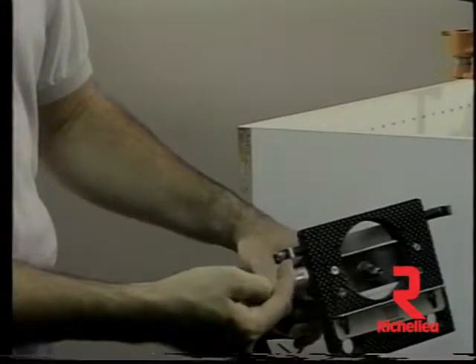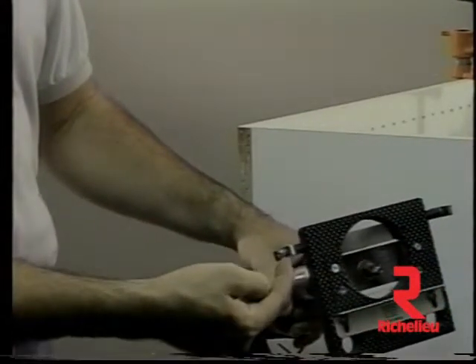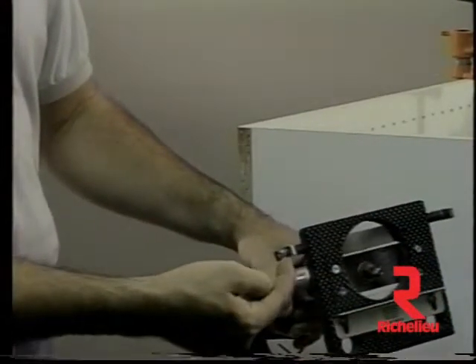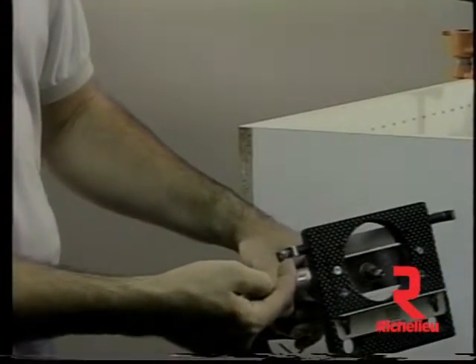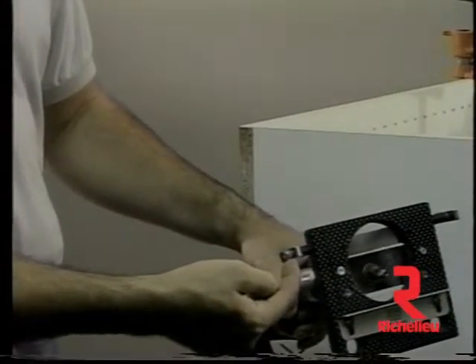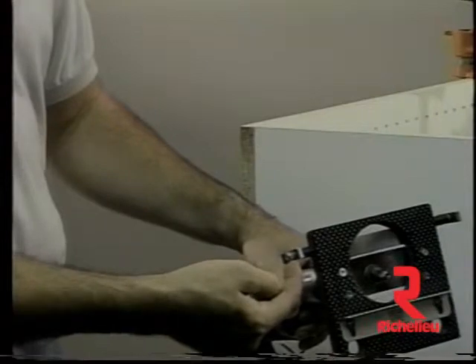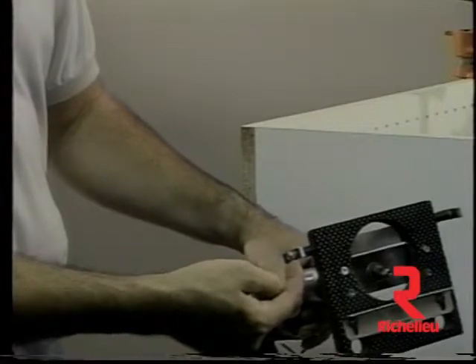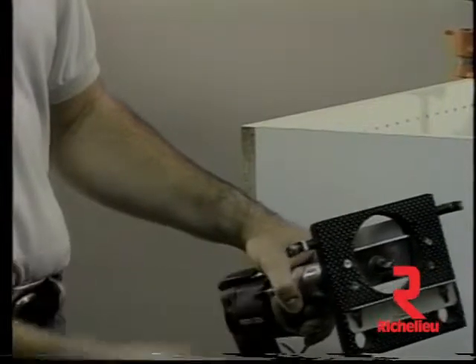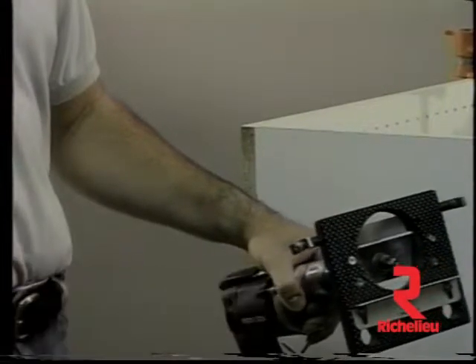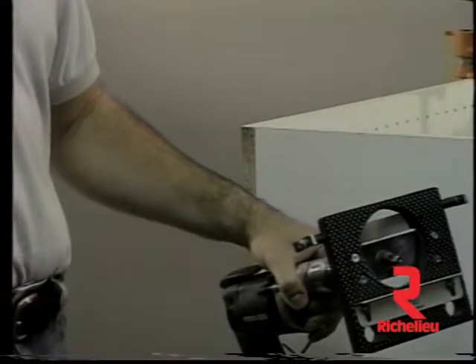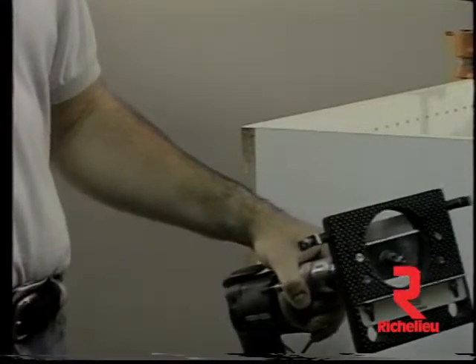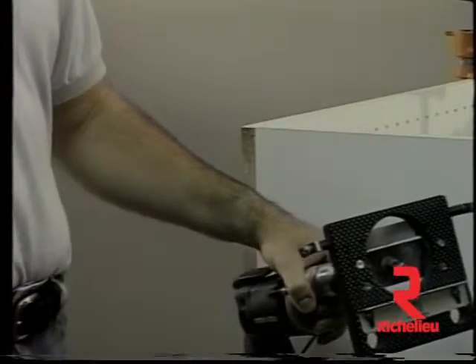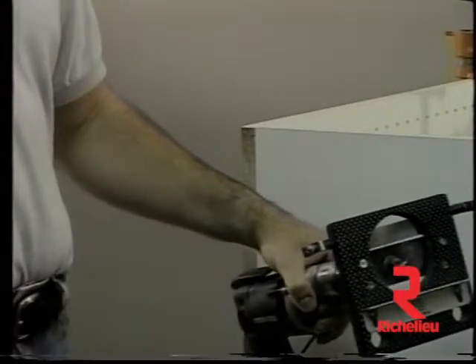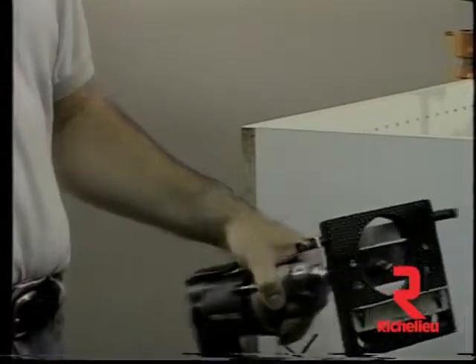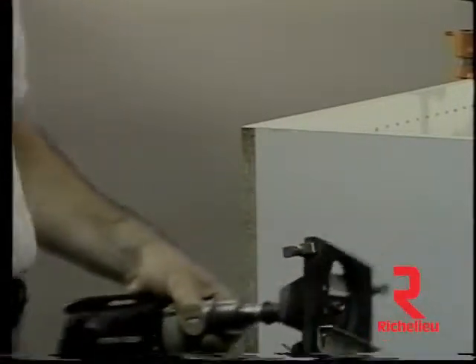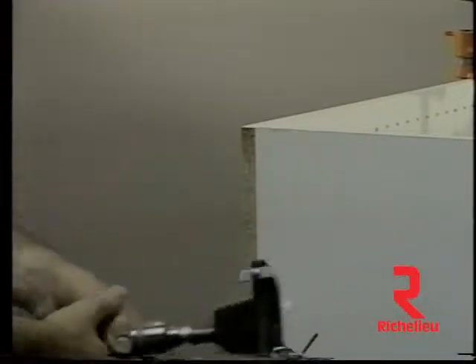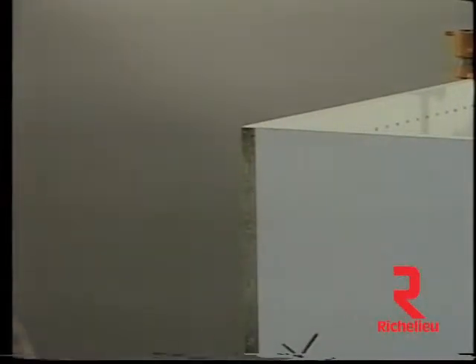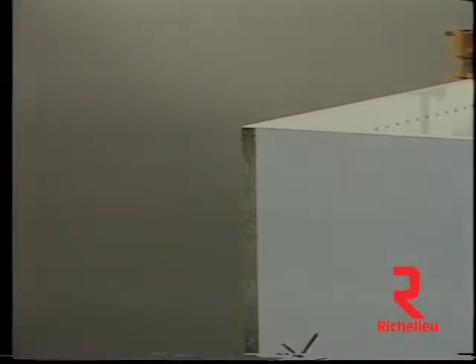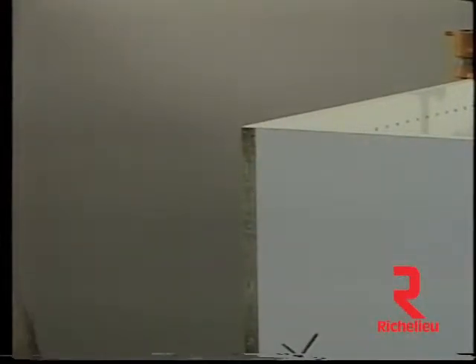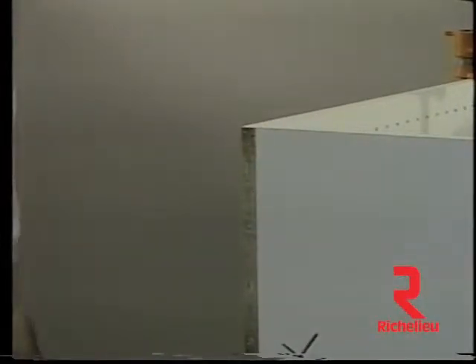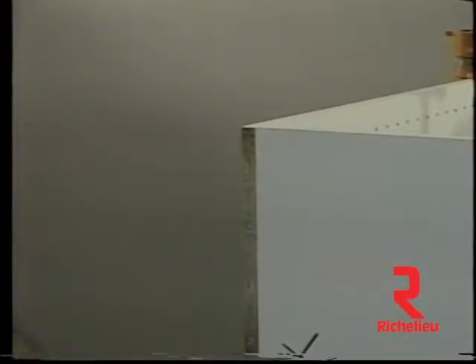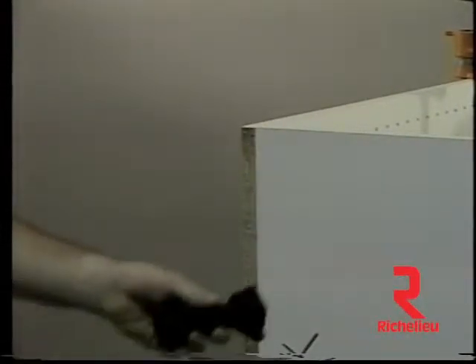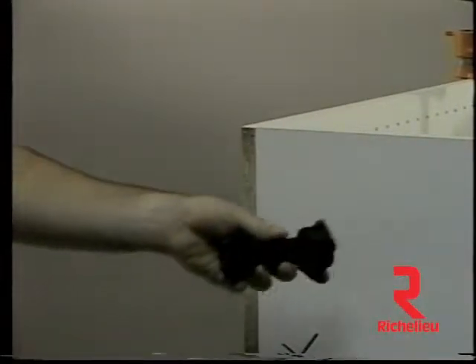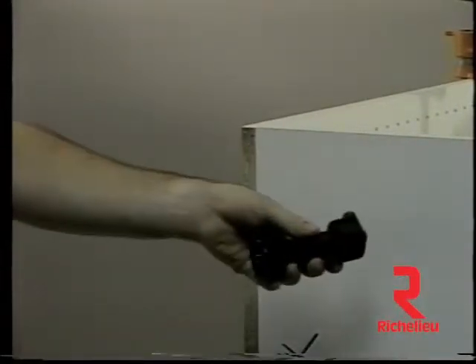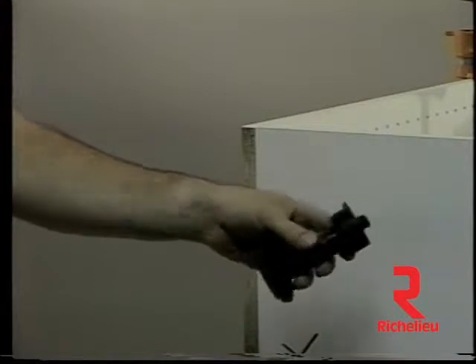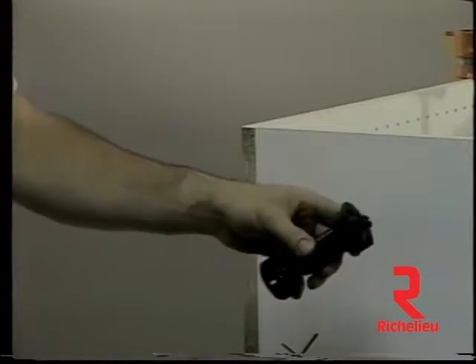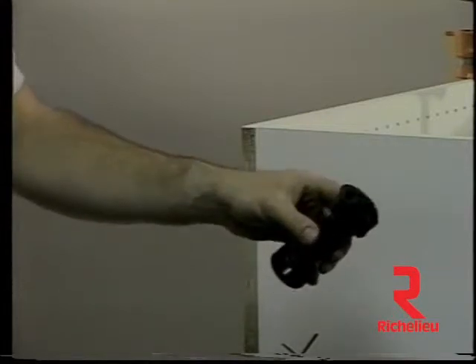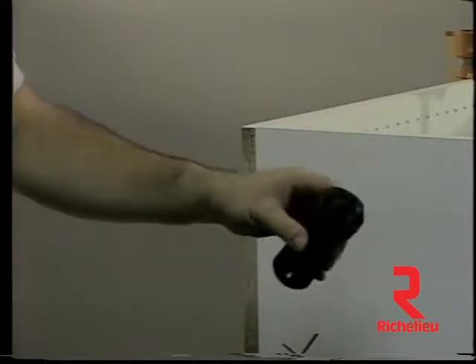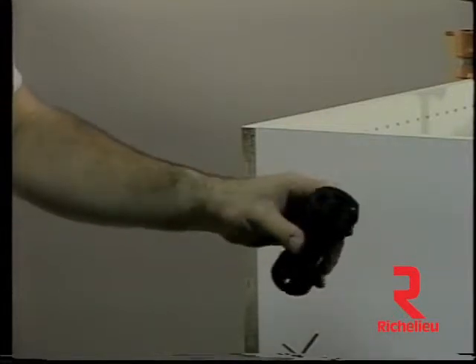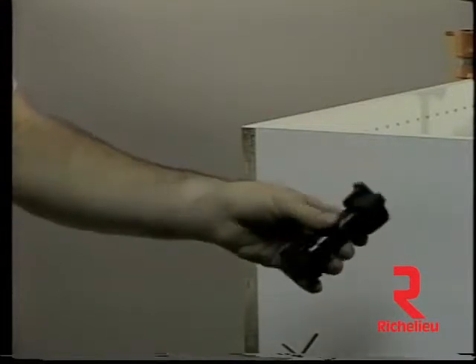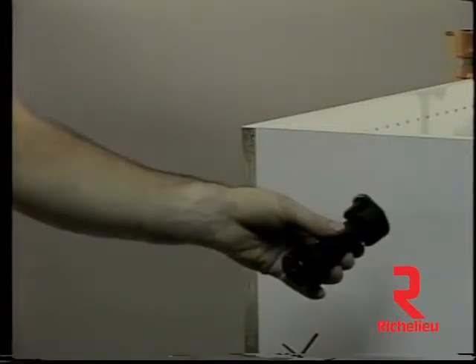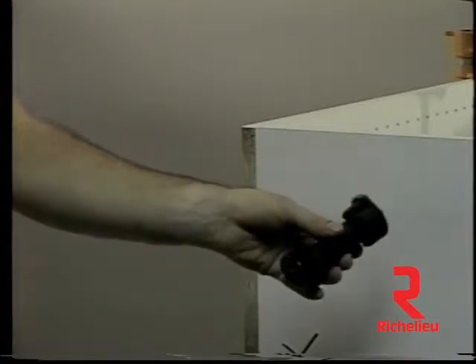Powered by a 3⅛-inch electric drill motor, the Eurodrill 50U can drill for the installation of leg levelers in the shop, at the job site, or wherever required.